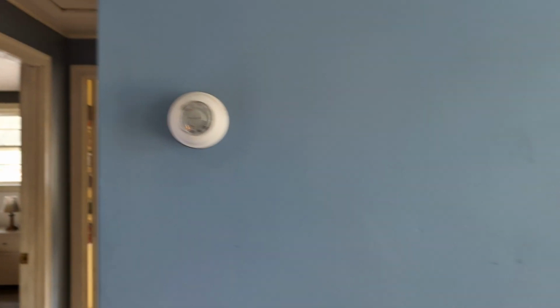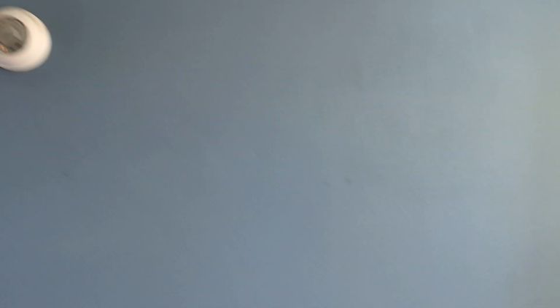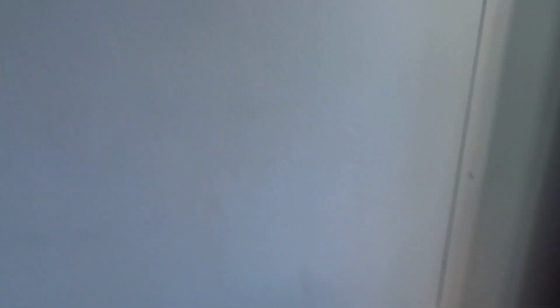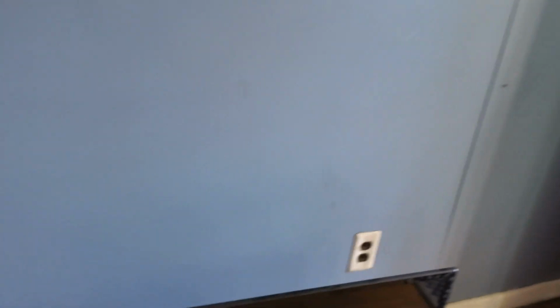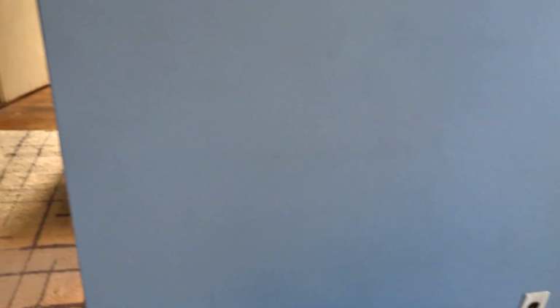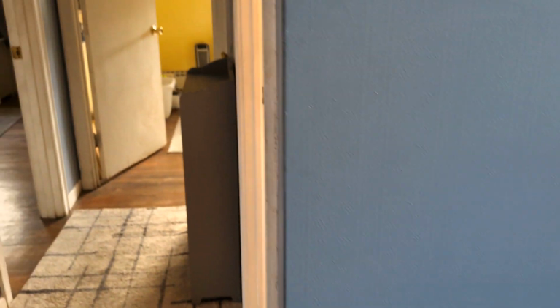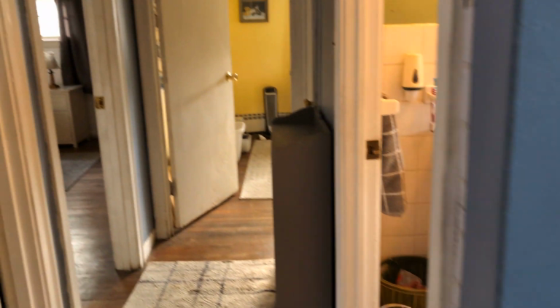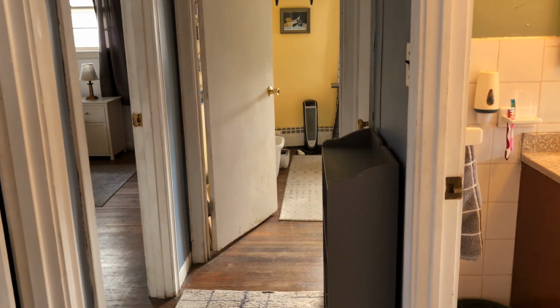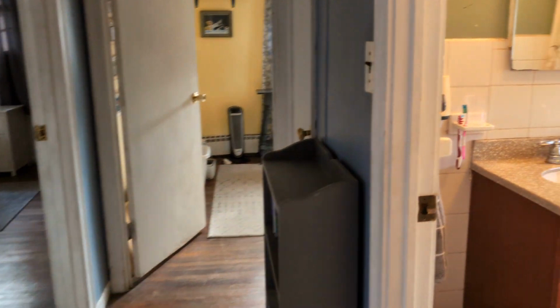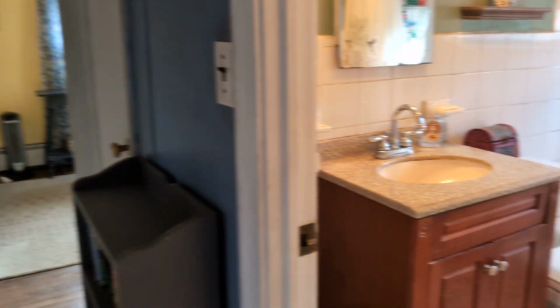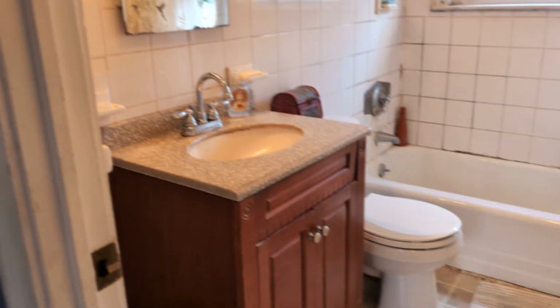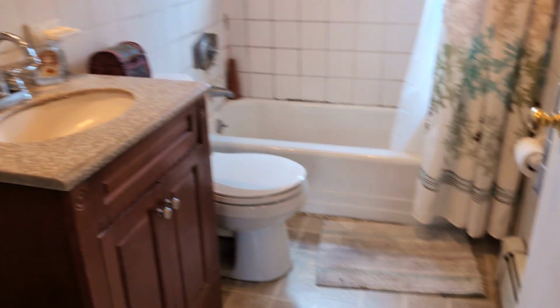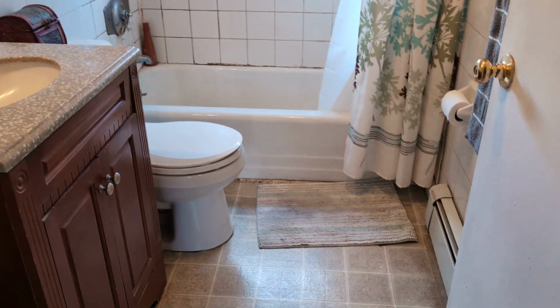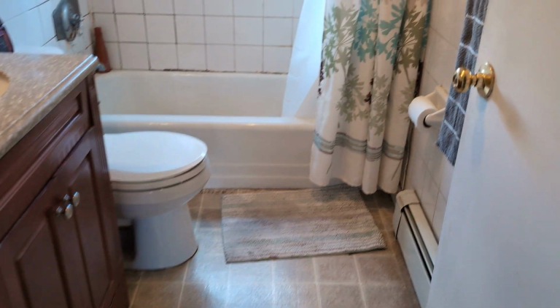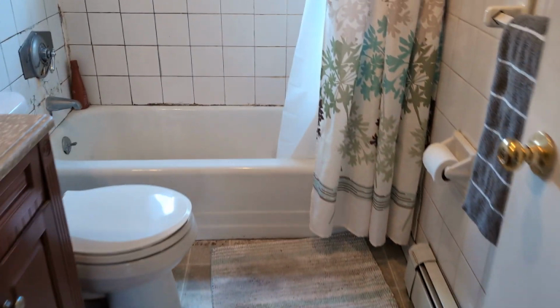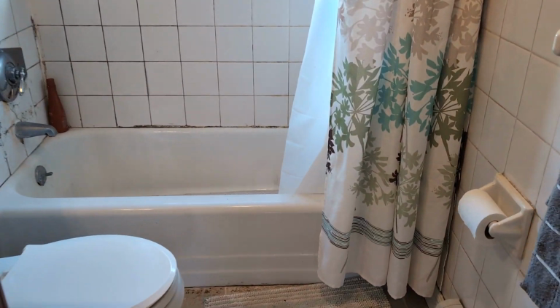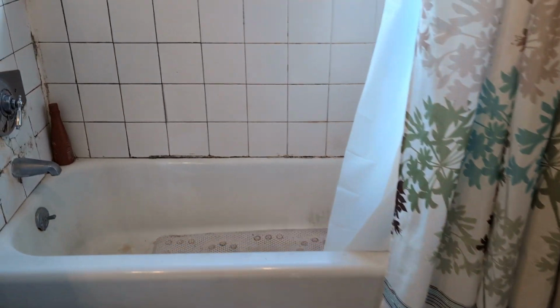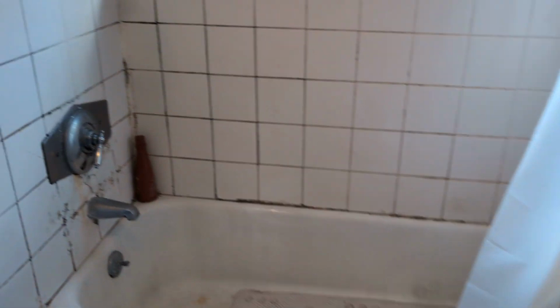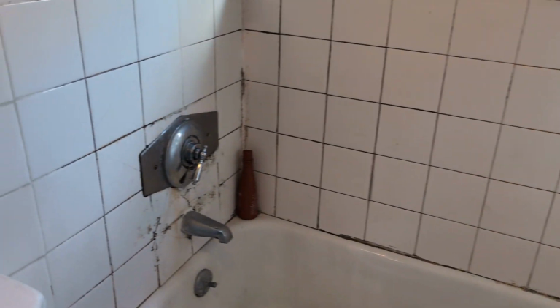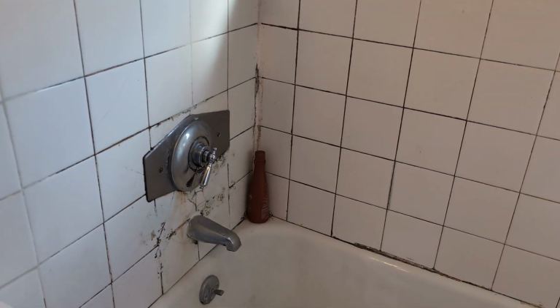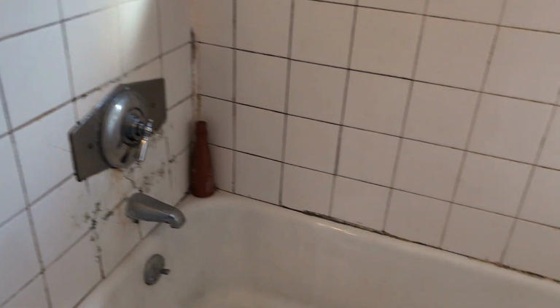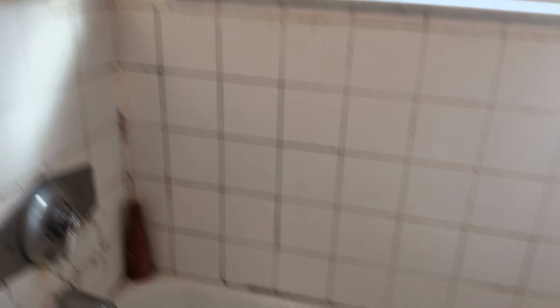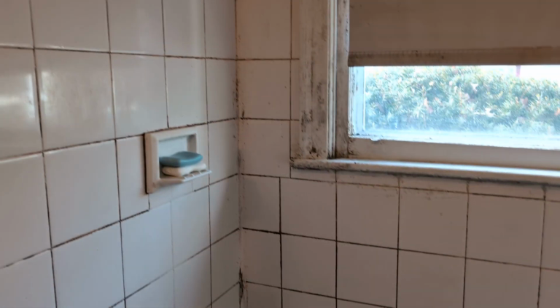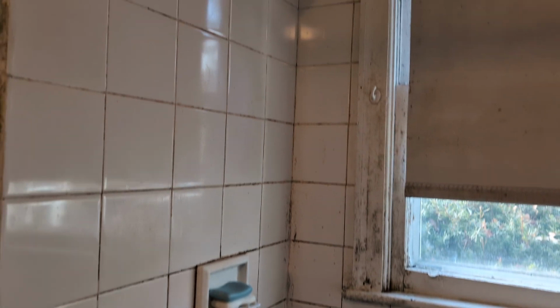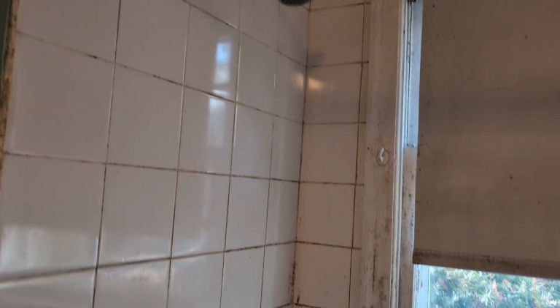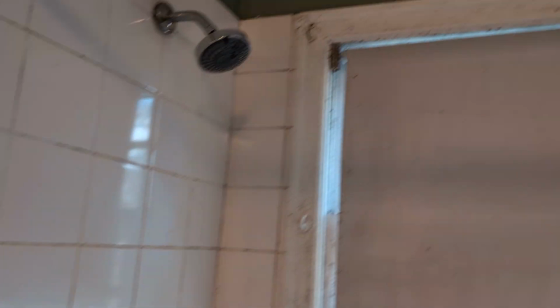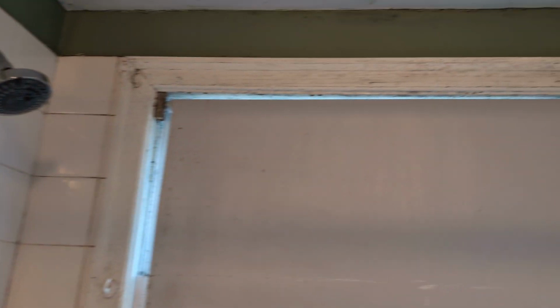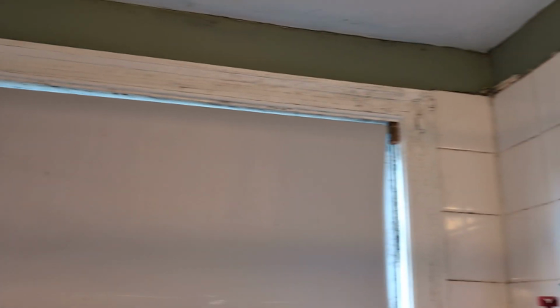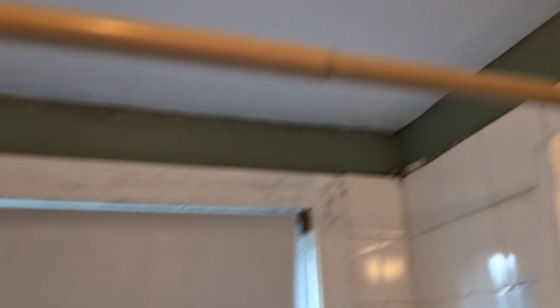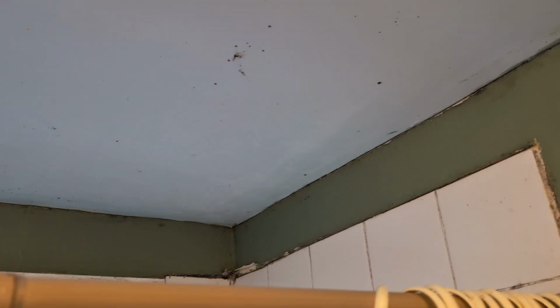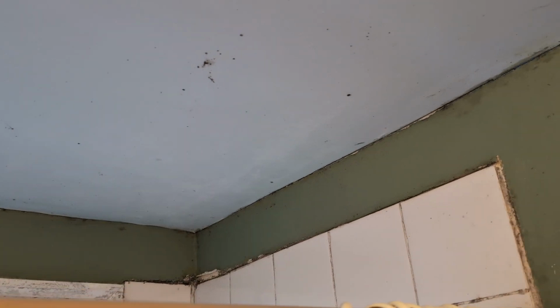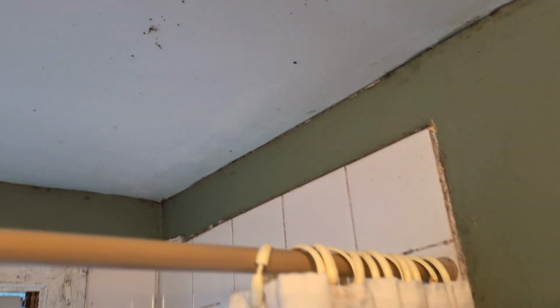Thermostat. Bathtub — bathtub needs to be repaired. Mold around the shower and the ceiling.